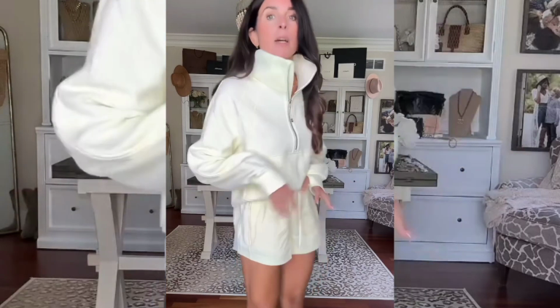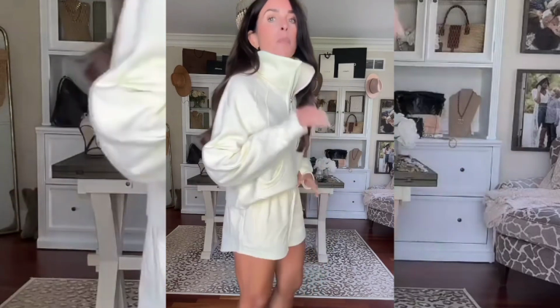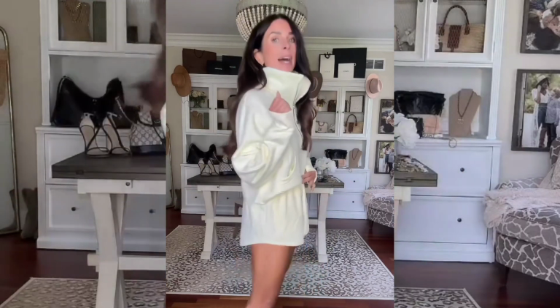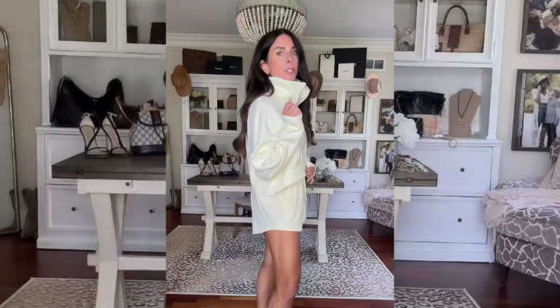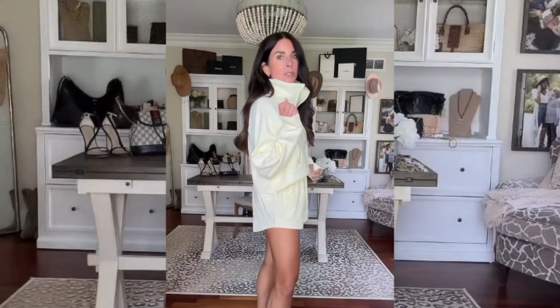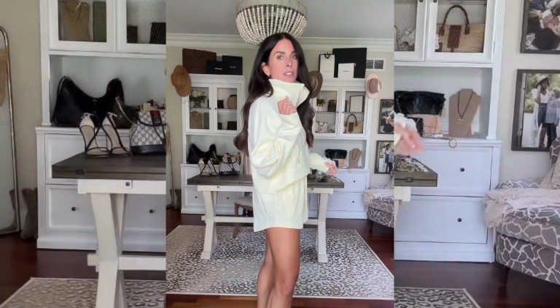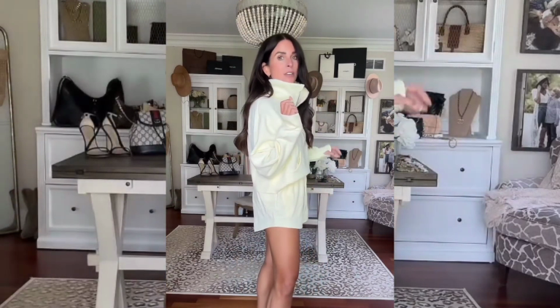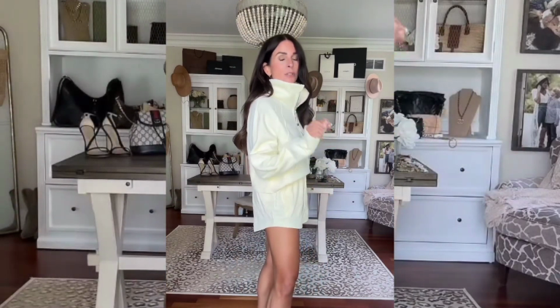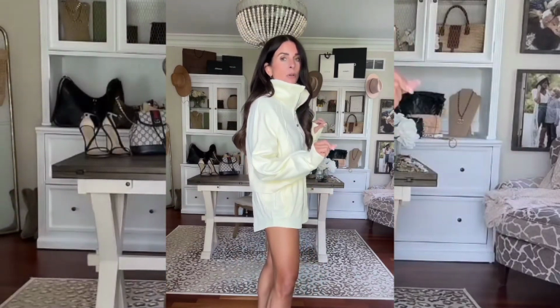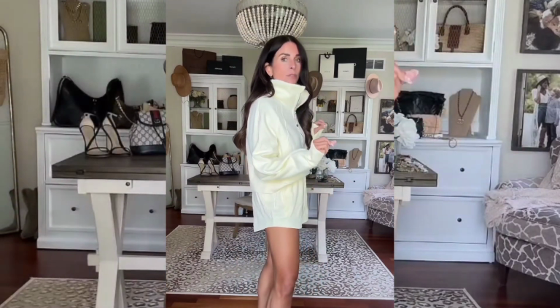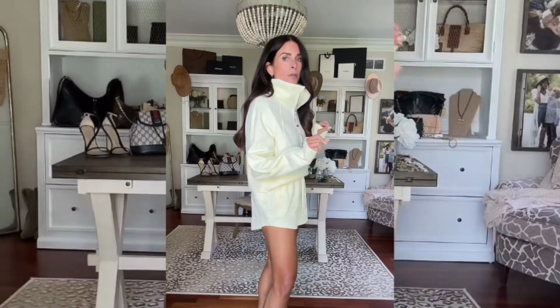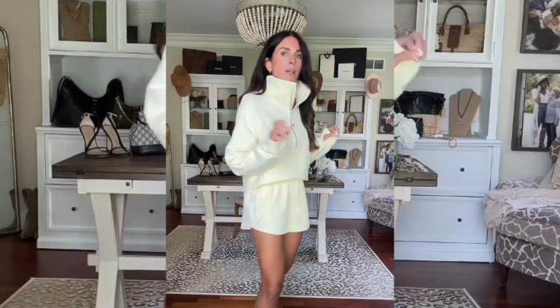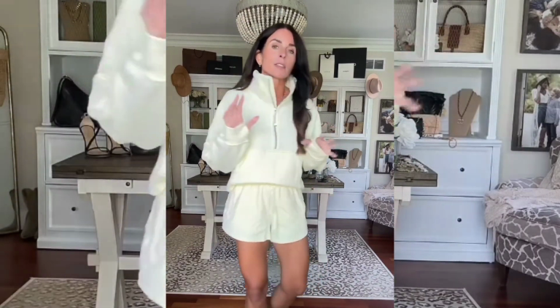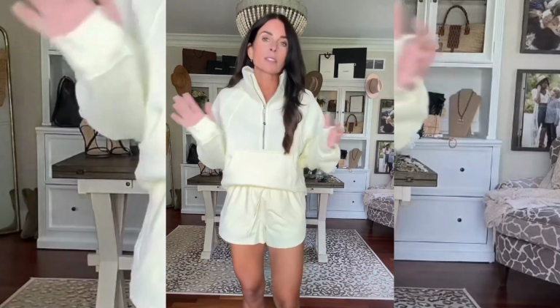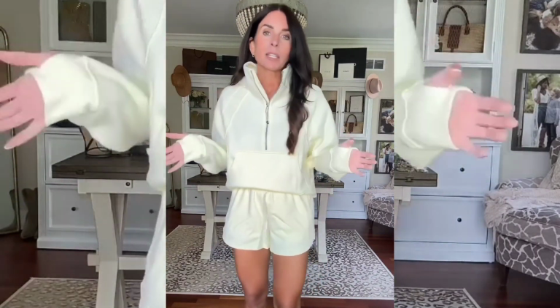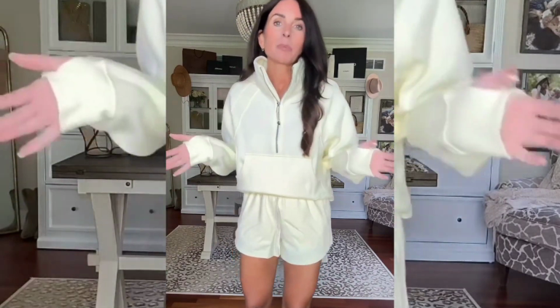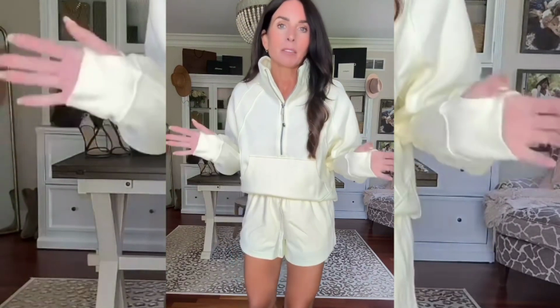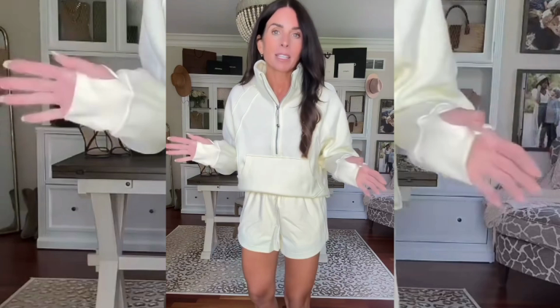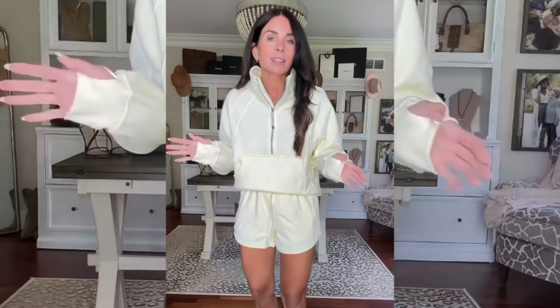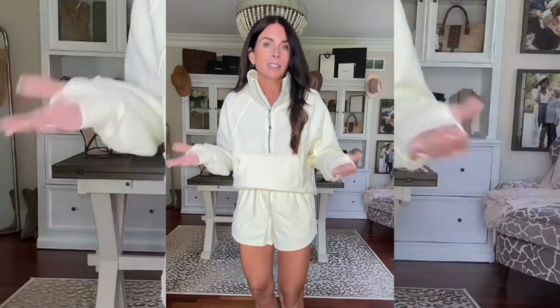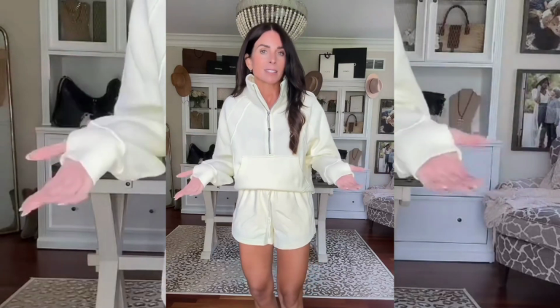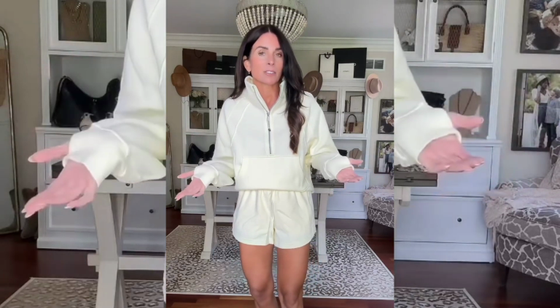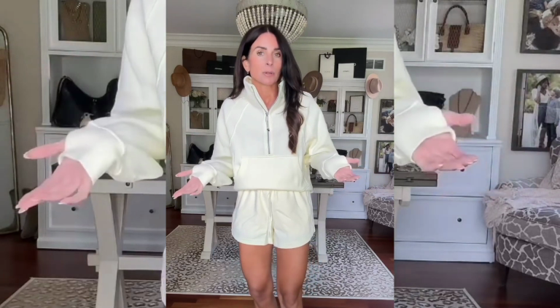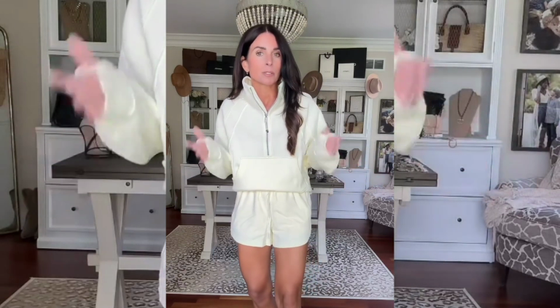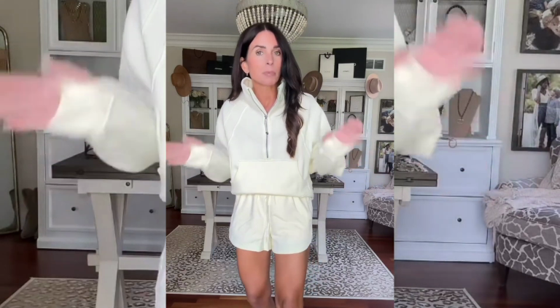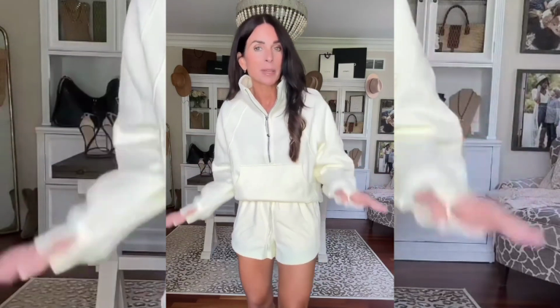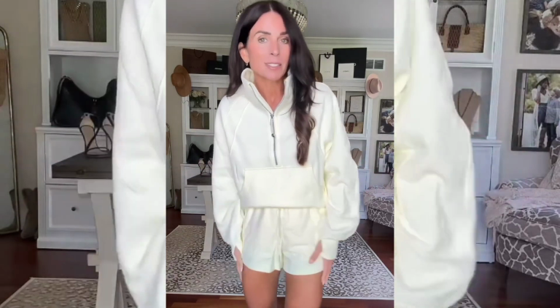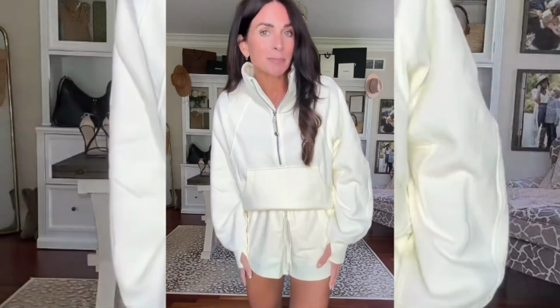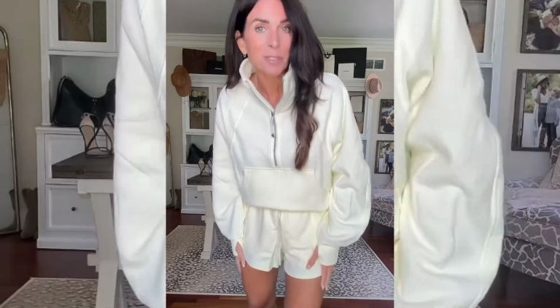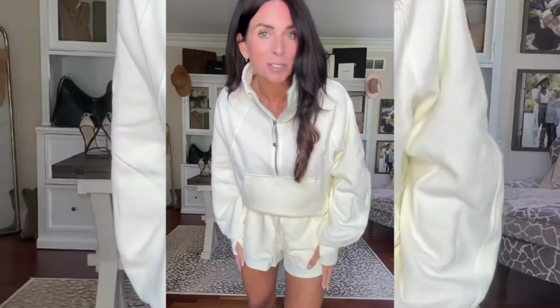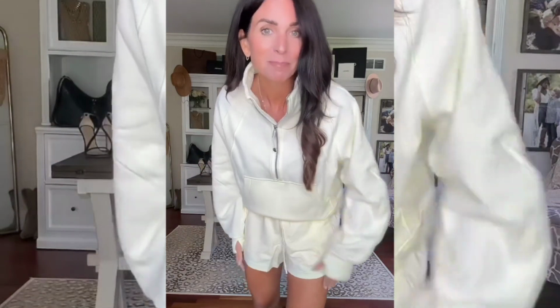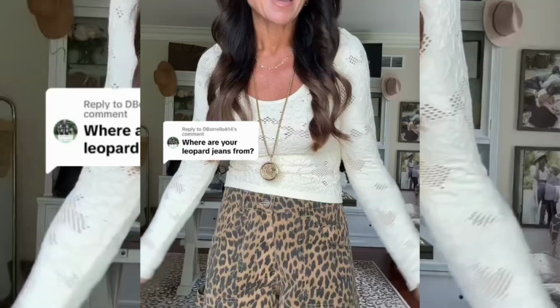But how cute is this together? It is so comfortable — this is something I will be living in. I think this color is adorable. I'll put it in my LikeToKnow.it if you want to shop.